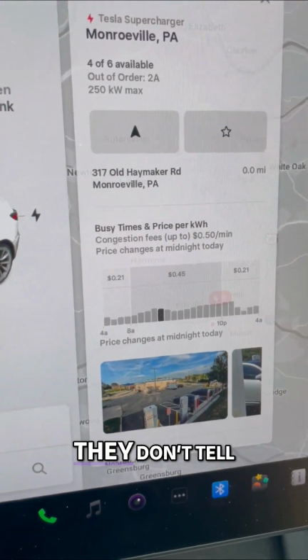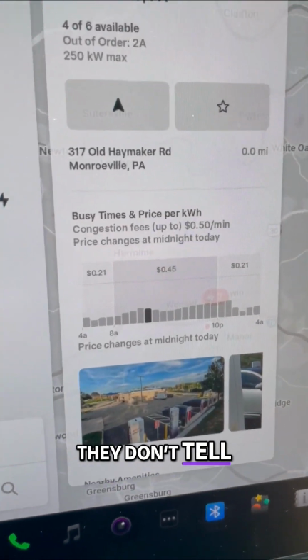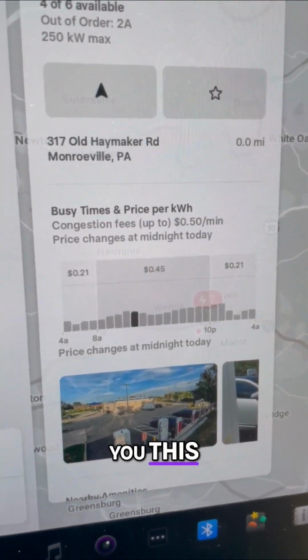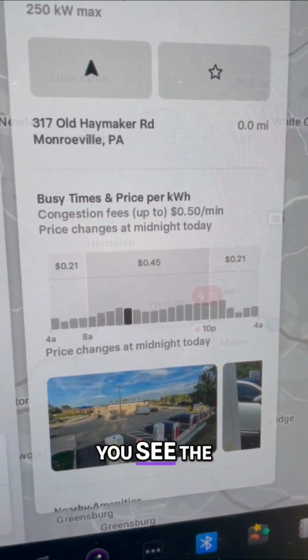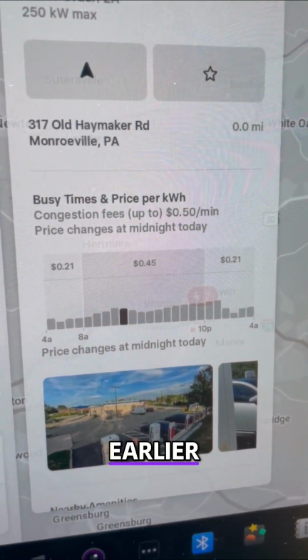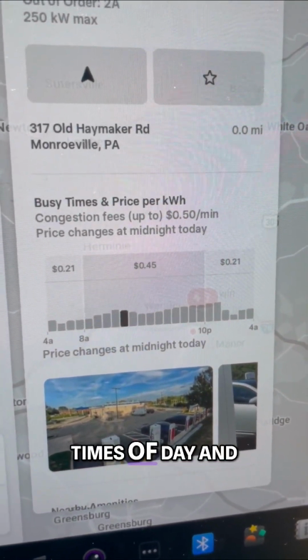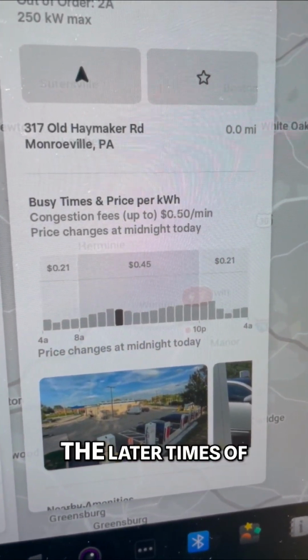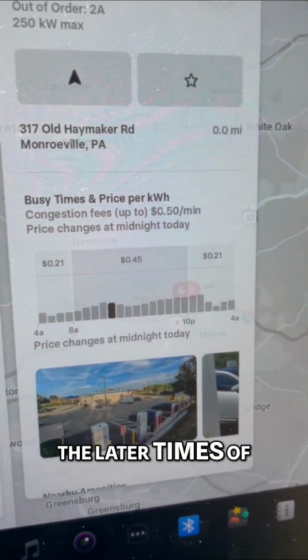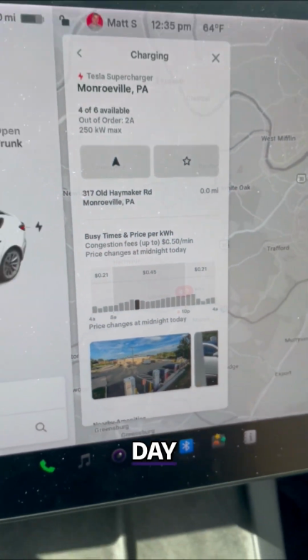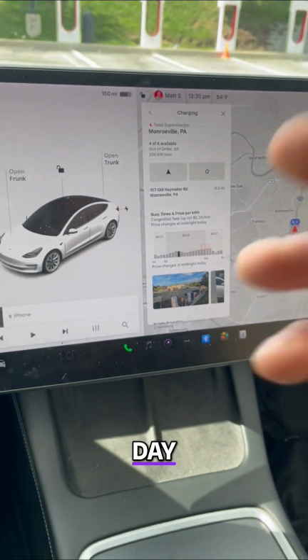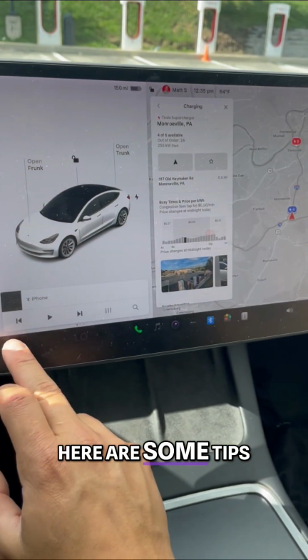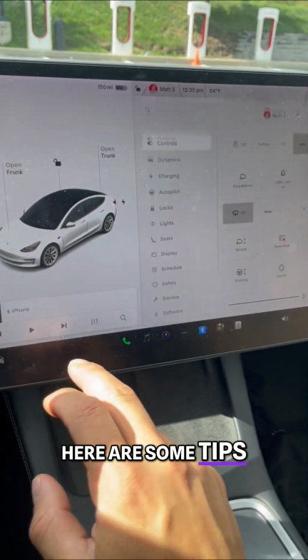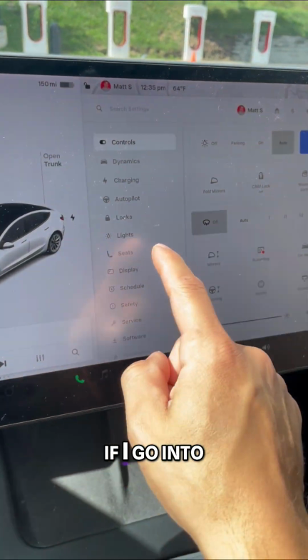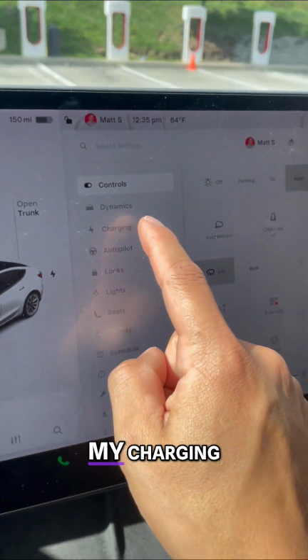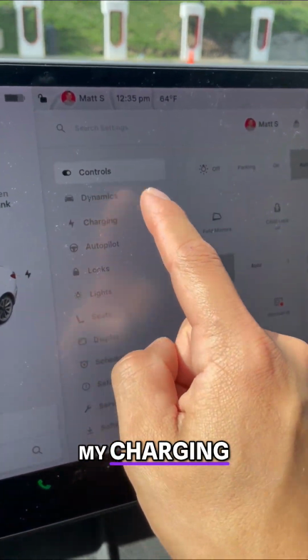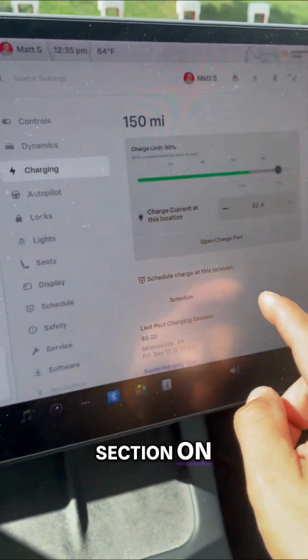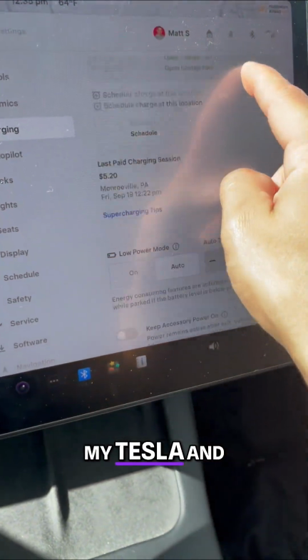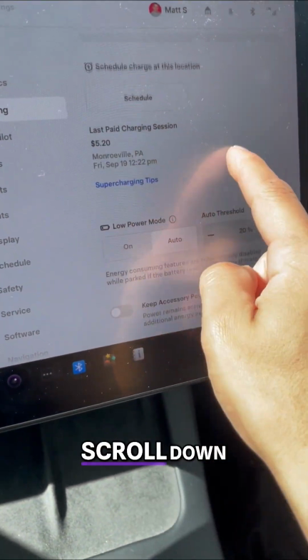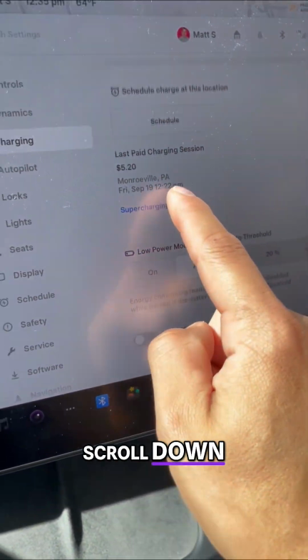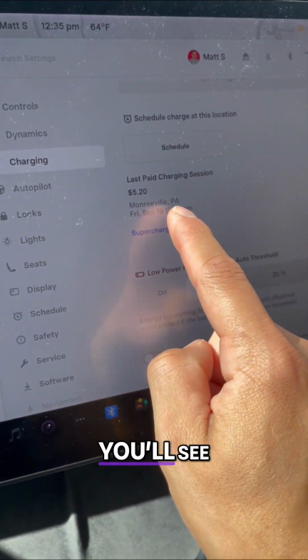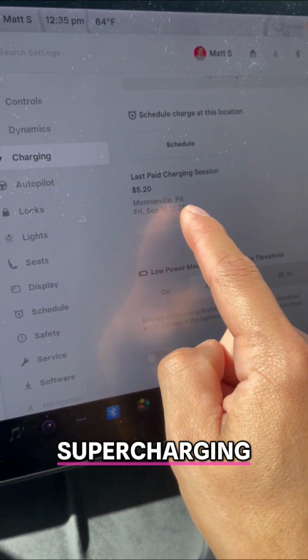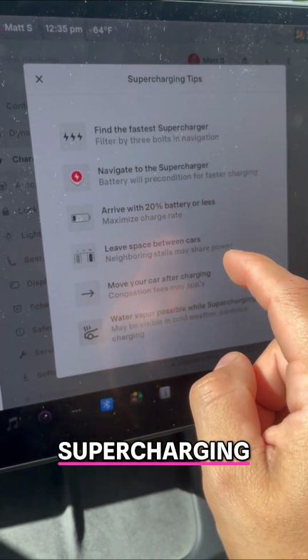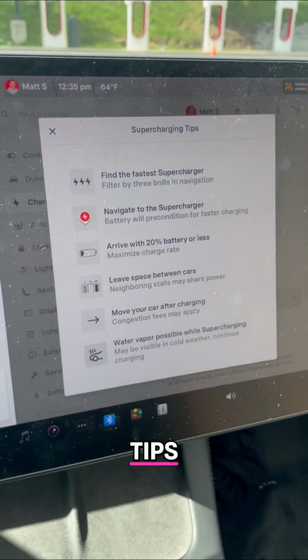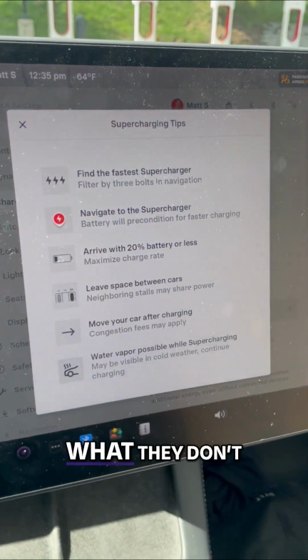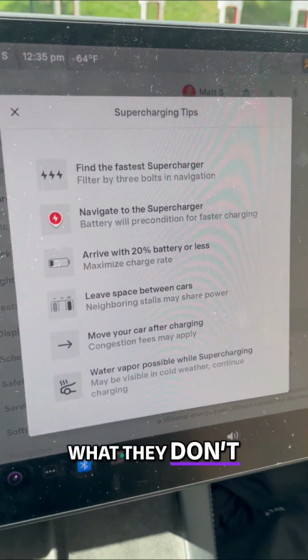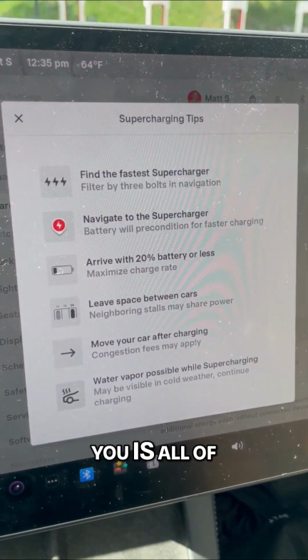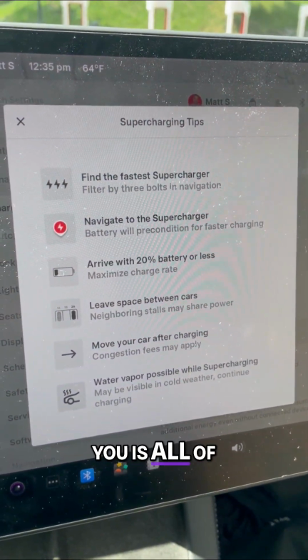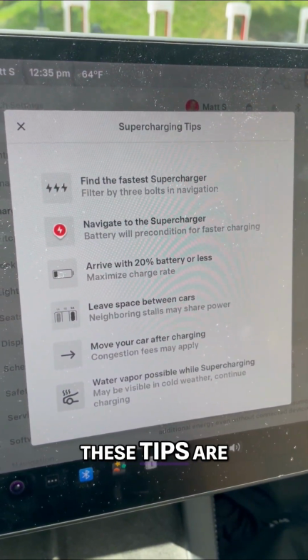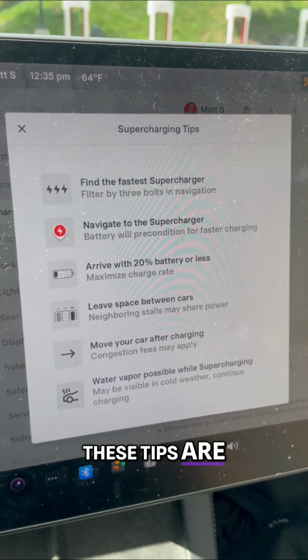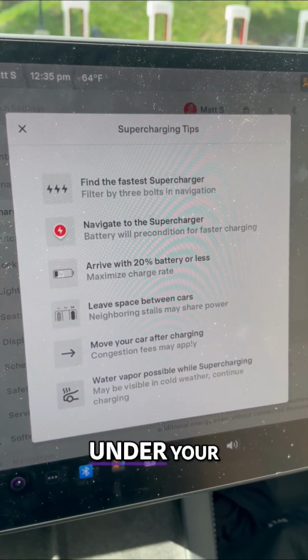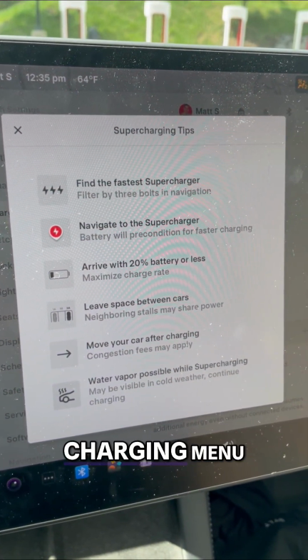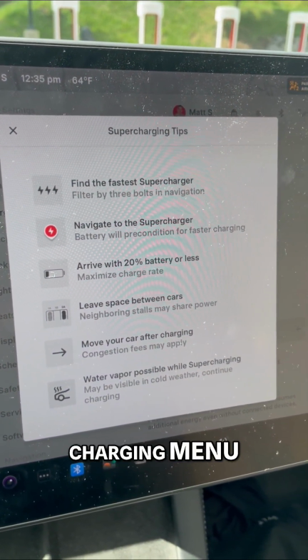They don't tell you this either — you can see the earlier and later times of day for charging. If you go into the charging section on your Tesla and scroll down, you'll see supercharging tips. All of these tips are right there under your charging menu.